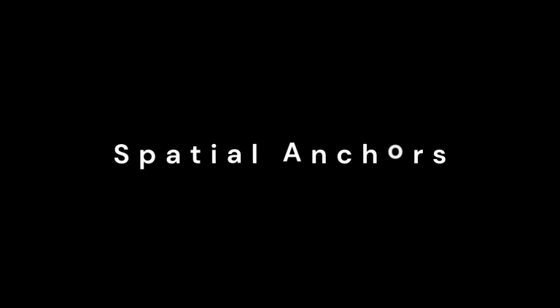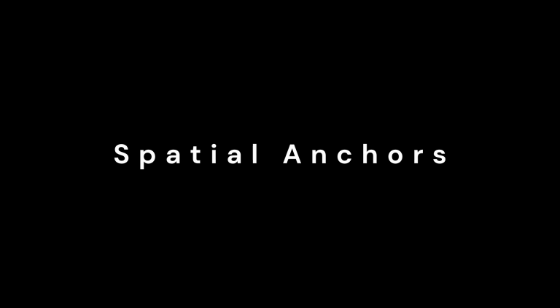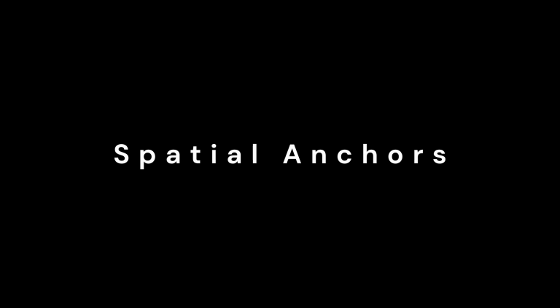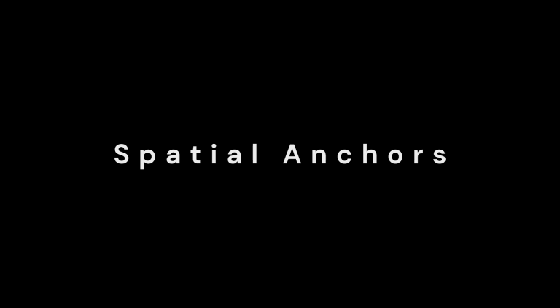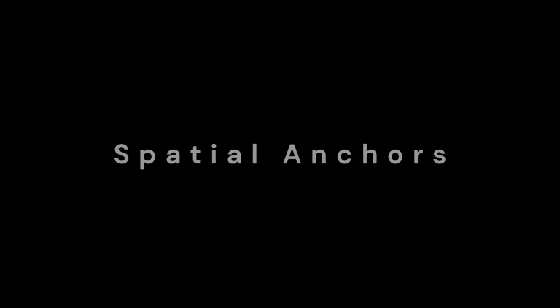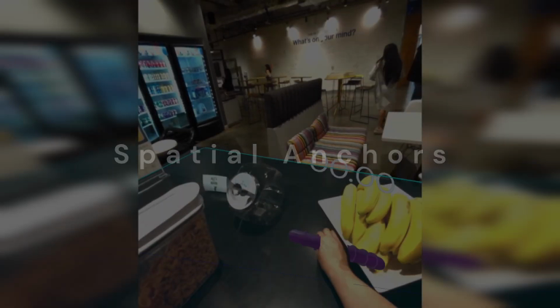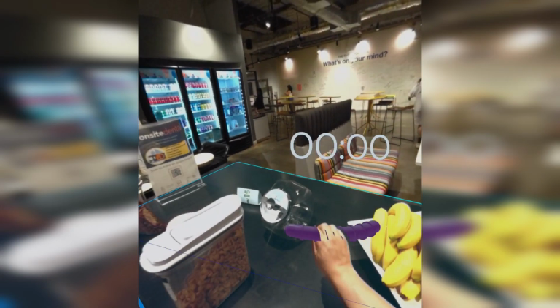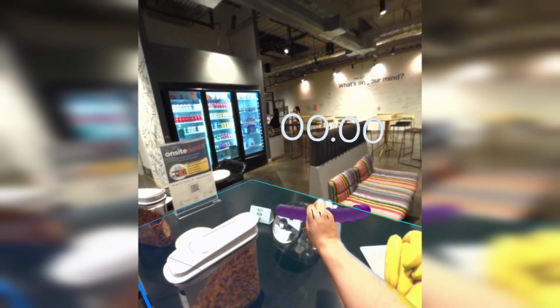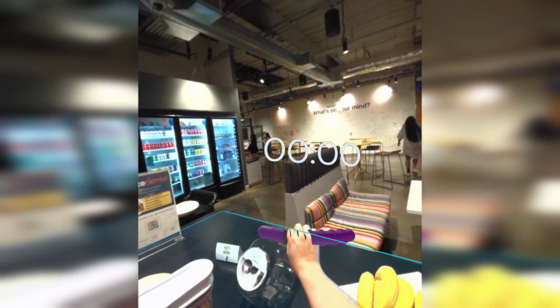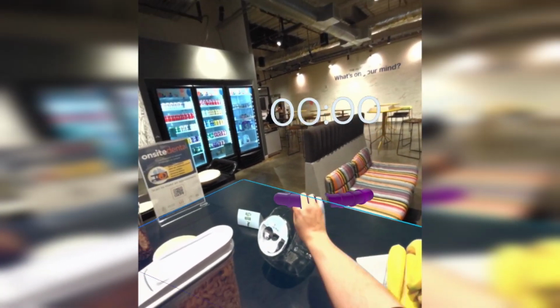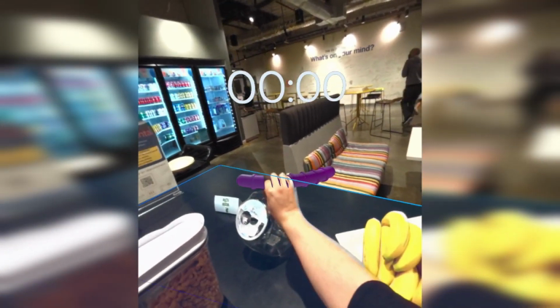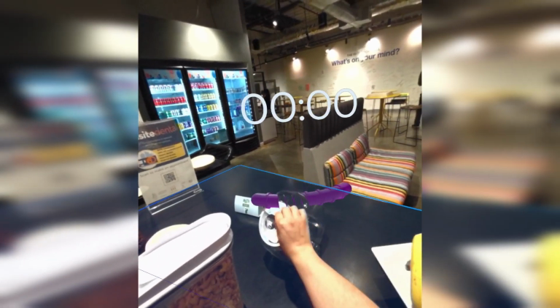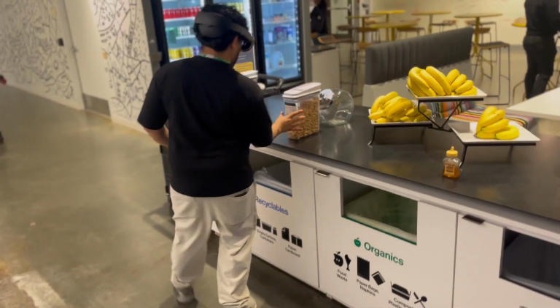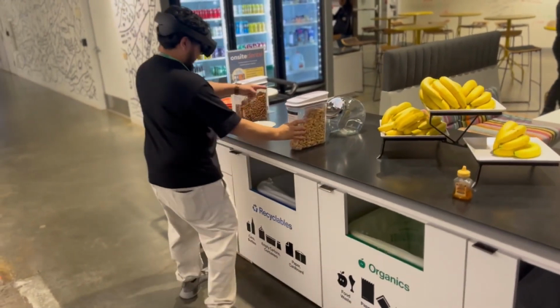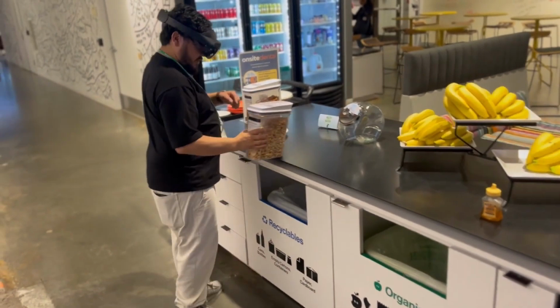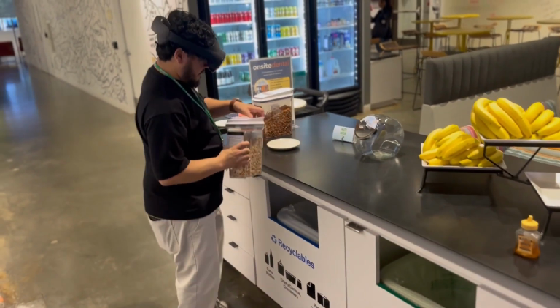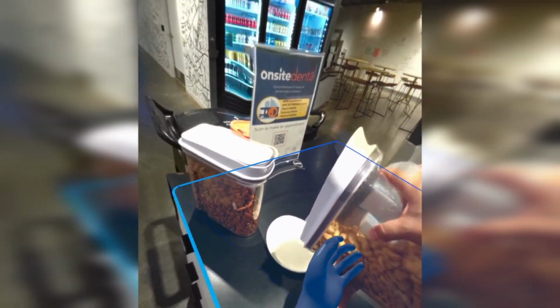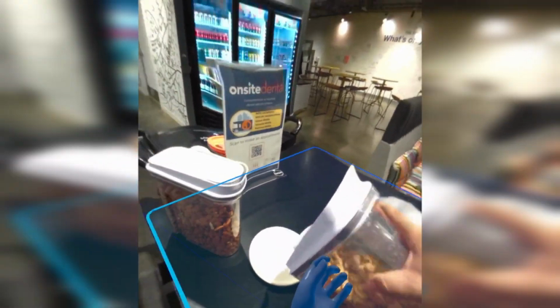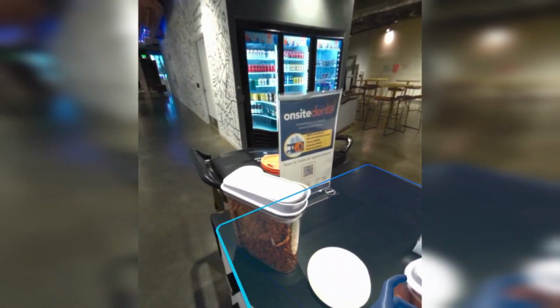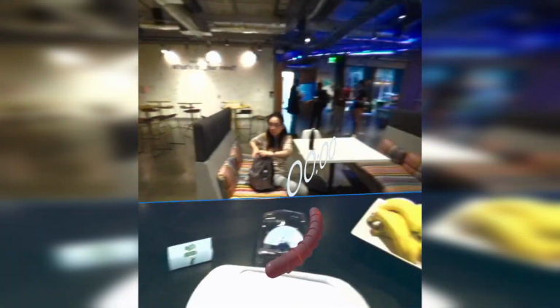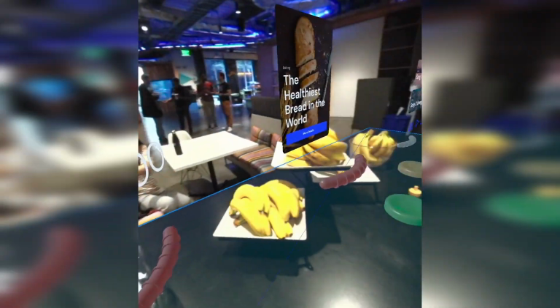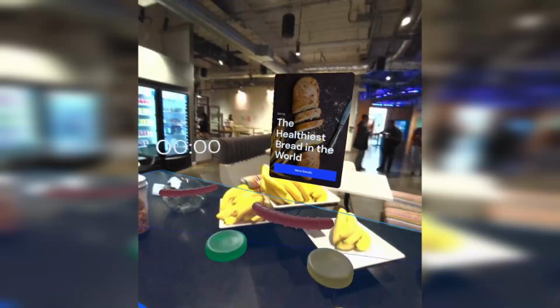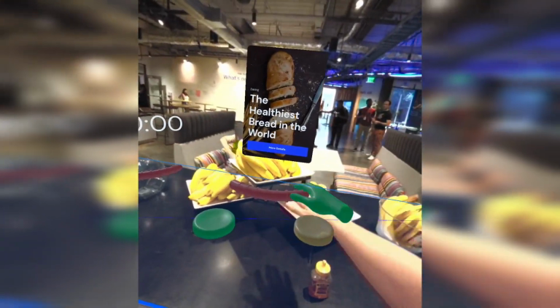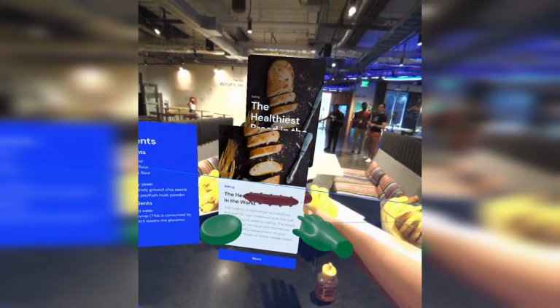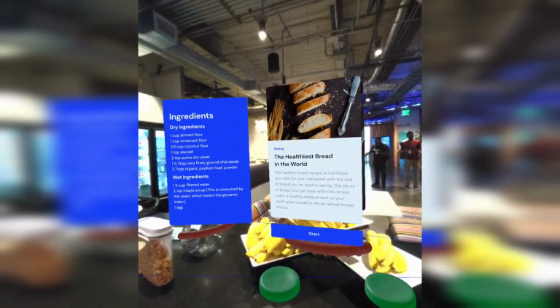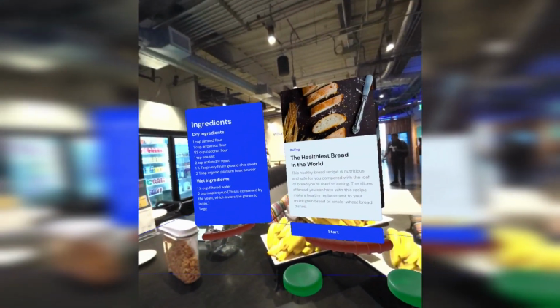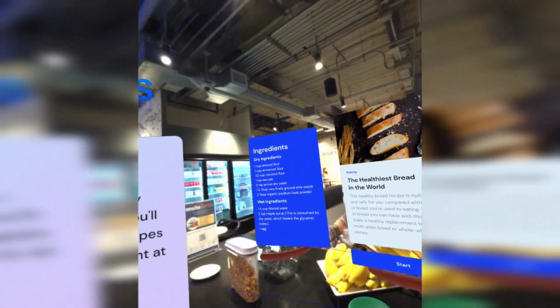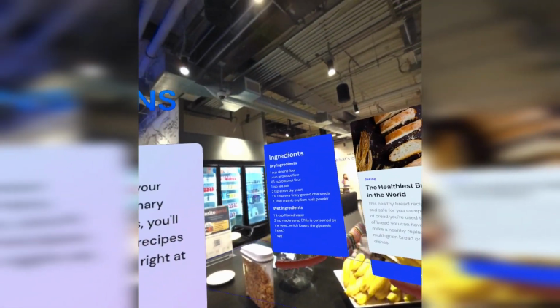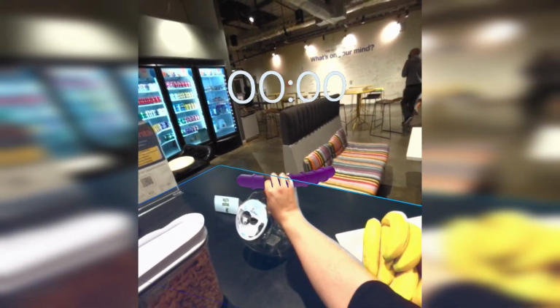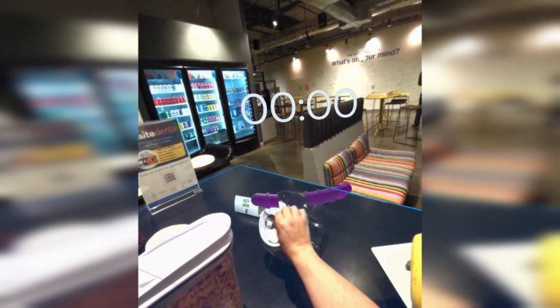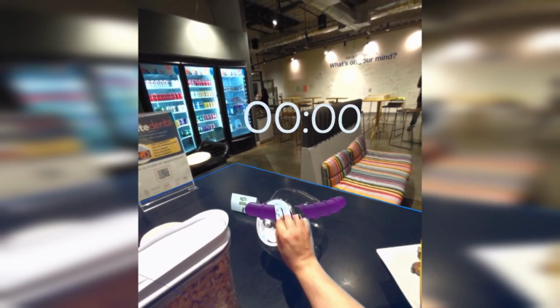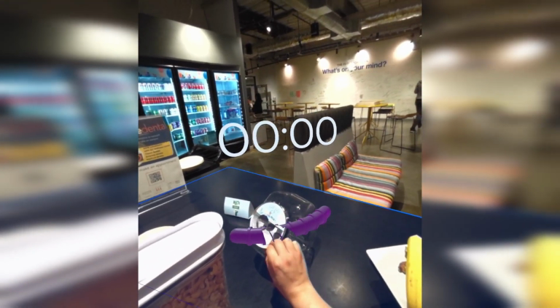Leveraging Meta's cutting-edge hardware and technology, we used features such as spatial anchors to place recipes, ingredient lists, timers, and more around your kitchen, and find them waiting for you in the same spots the next day when it's time to cook again.